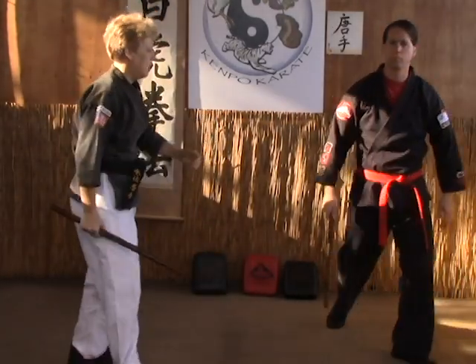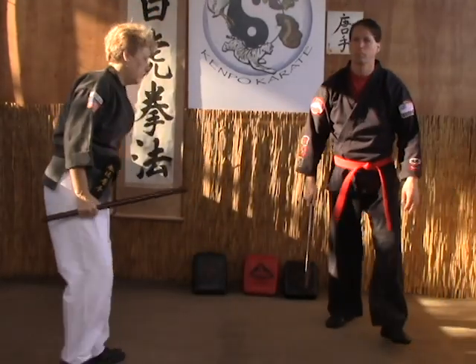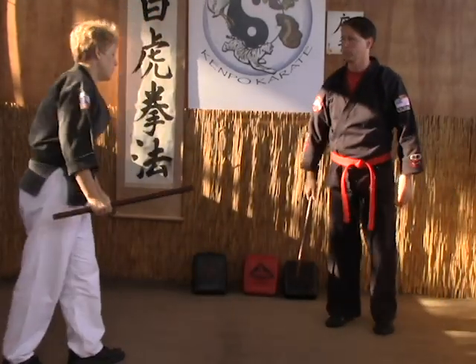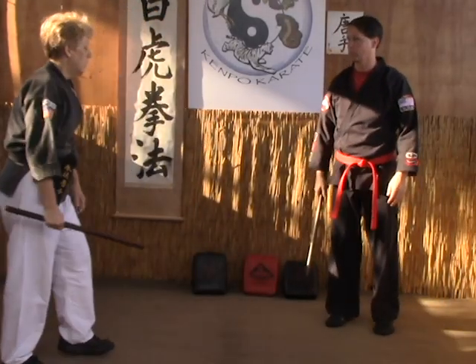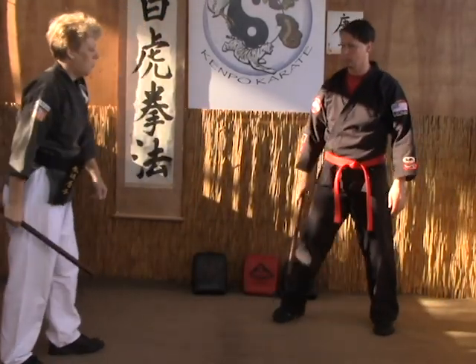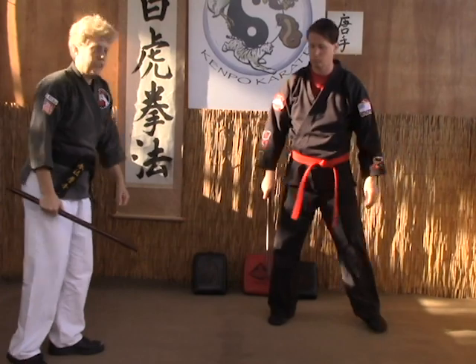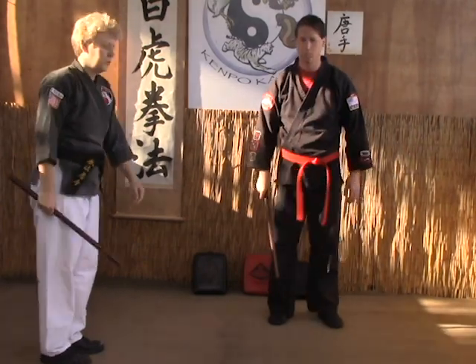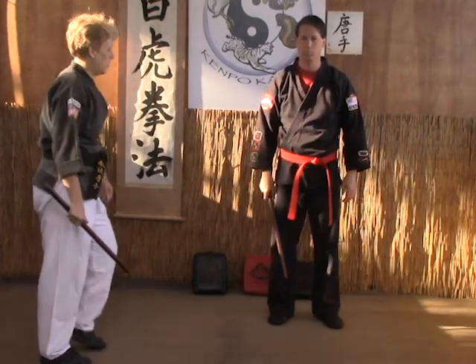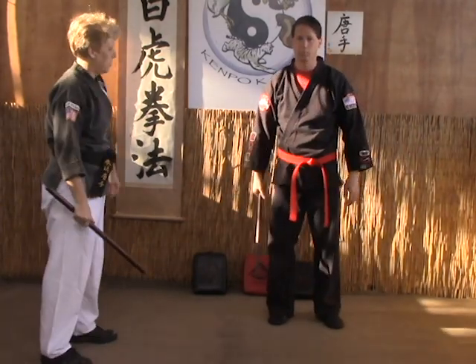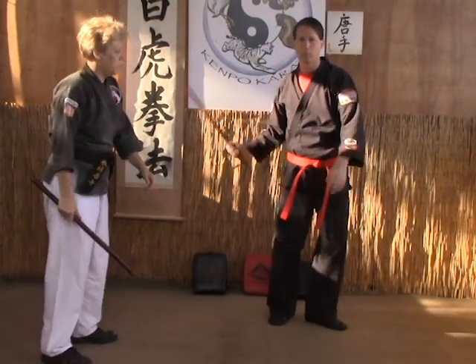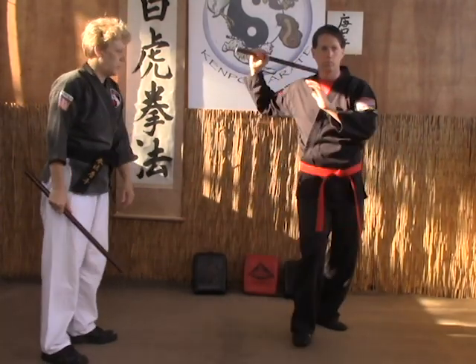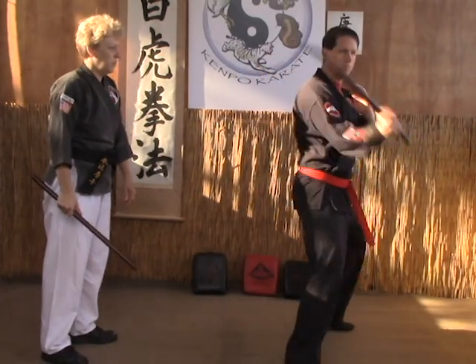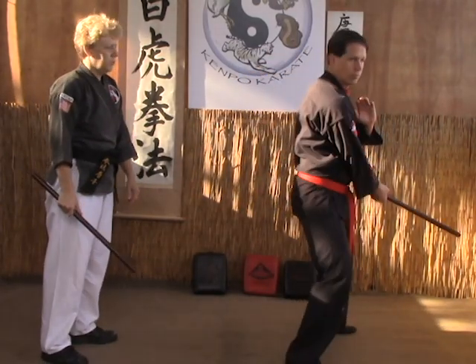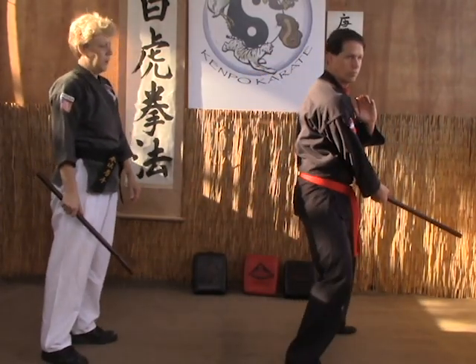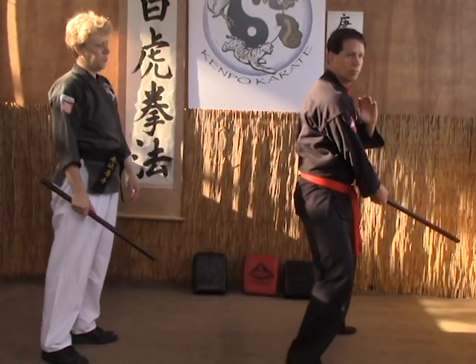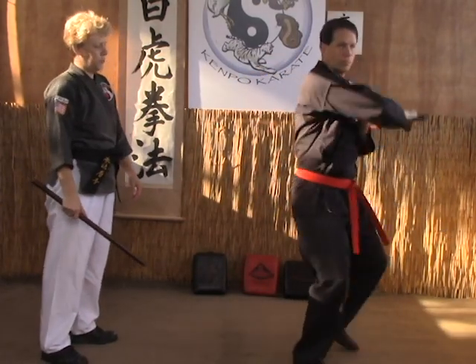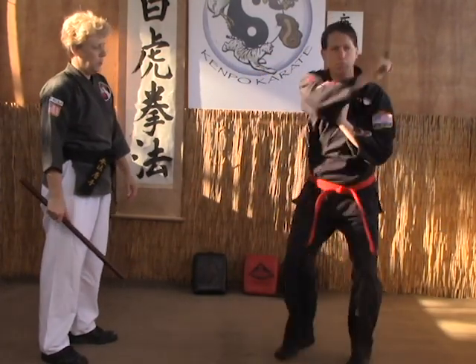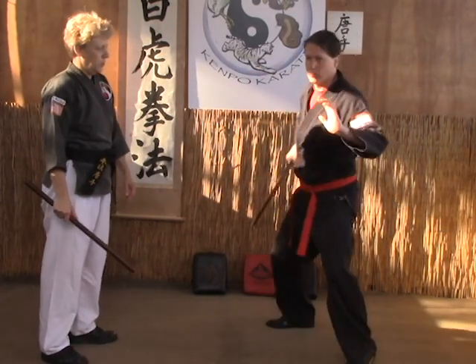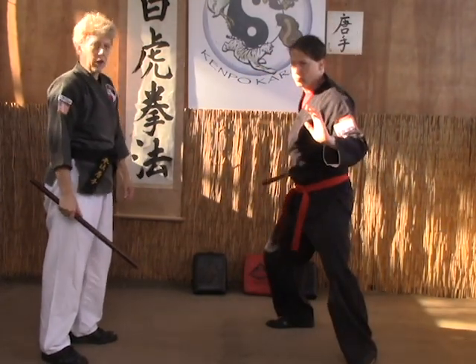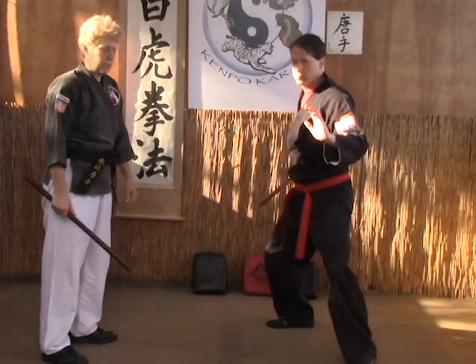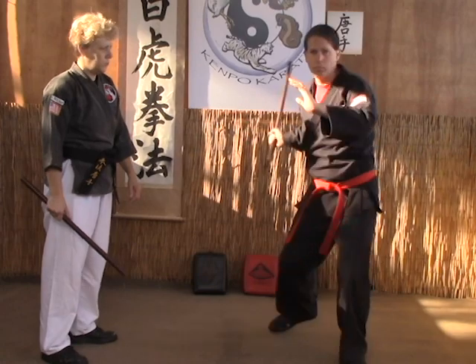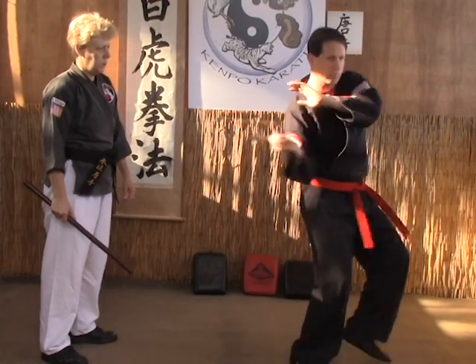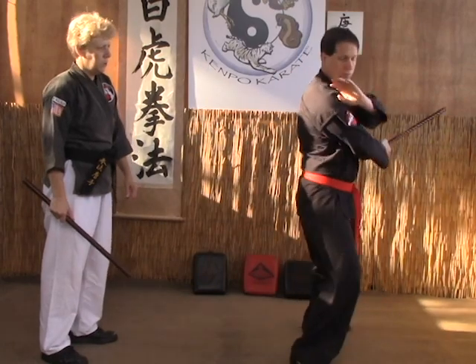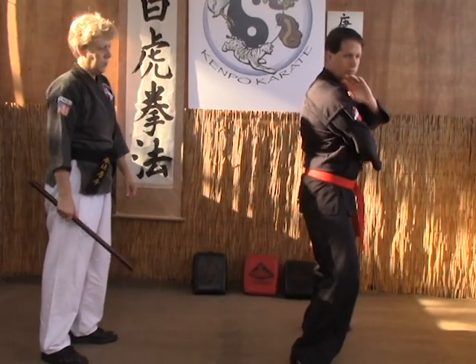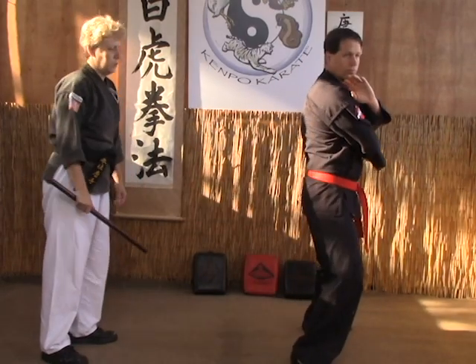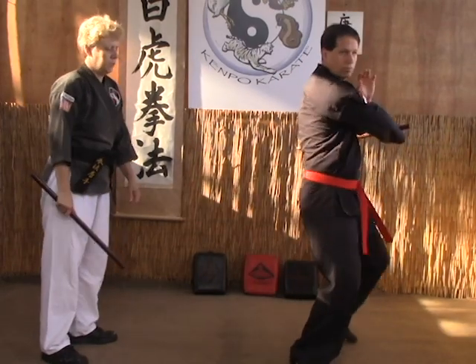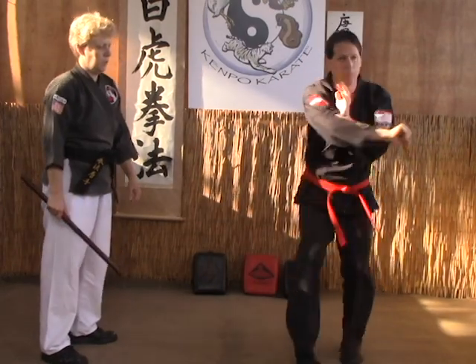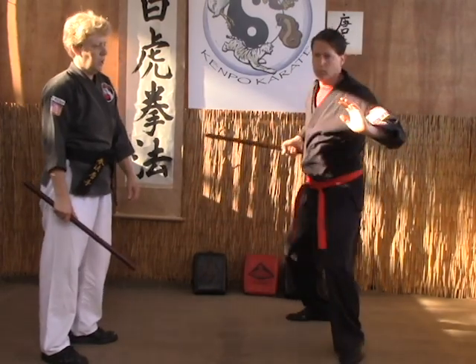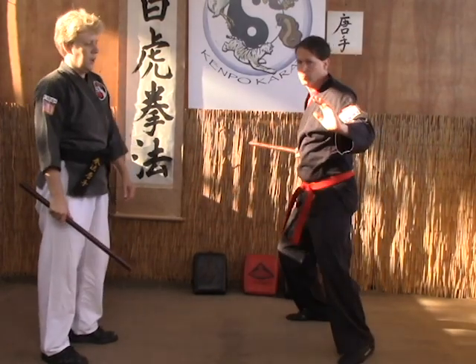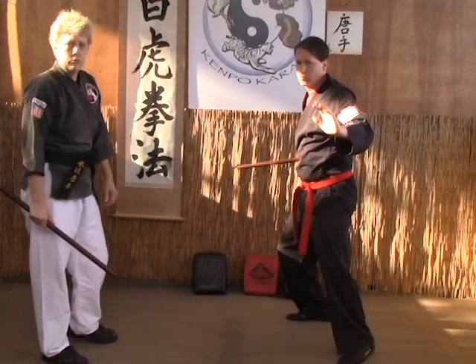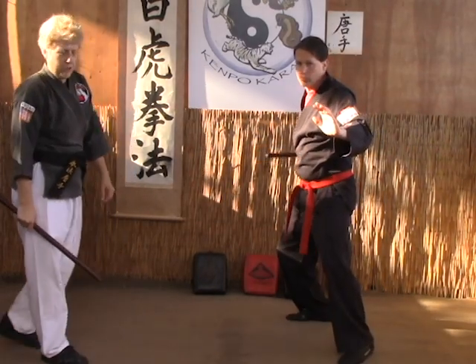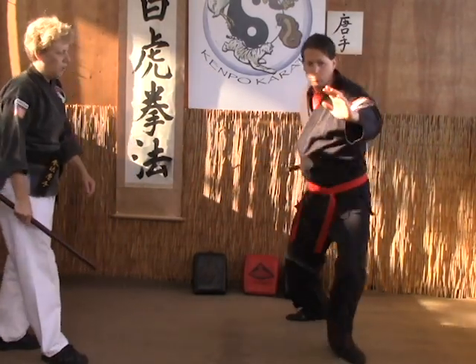One more time. So we start from our neutral, we step in, strike, switch, strike, switch, strike, switch, and finish off.